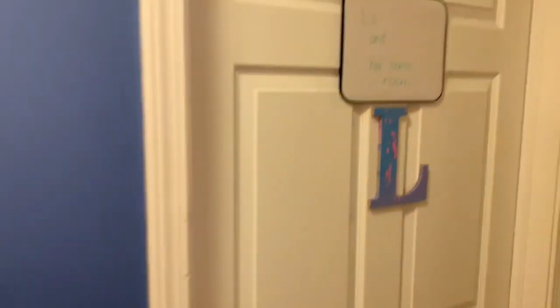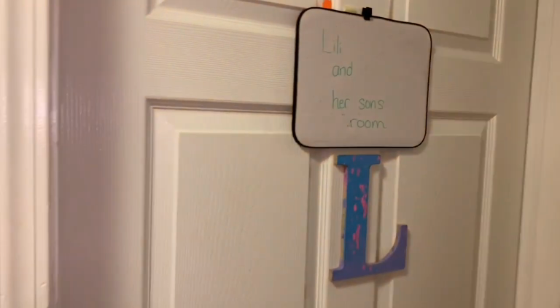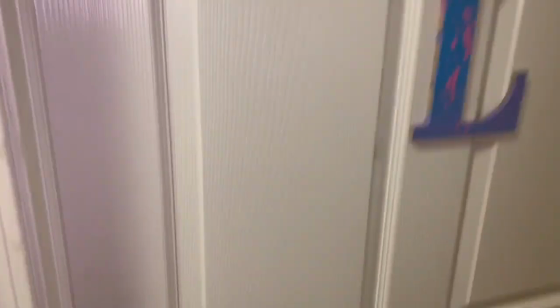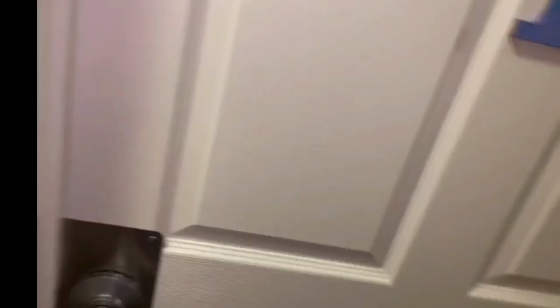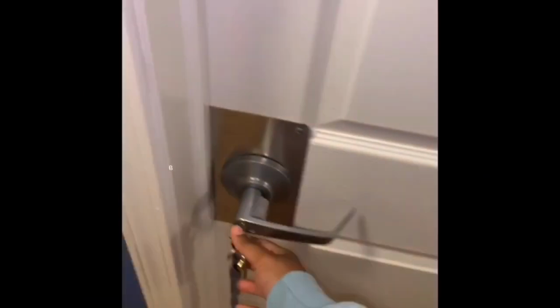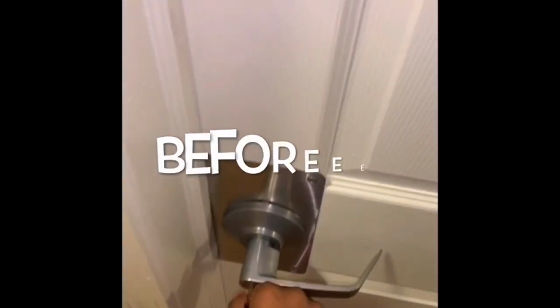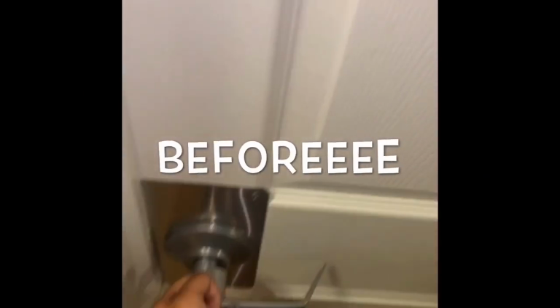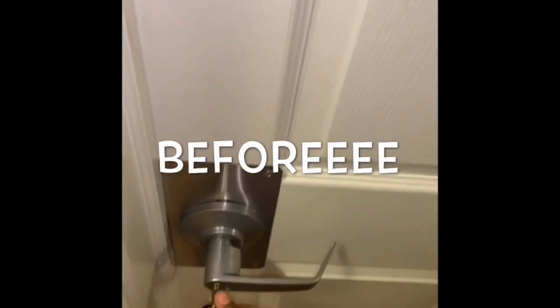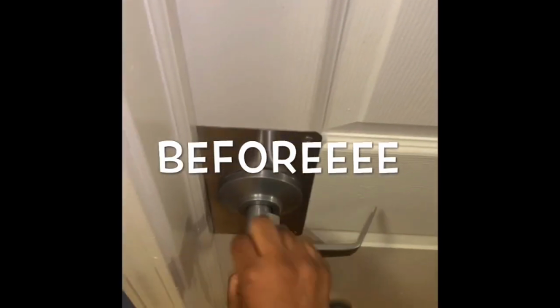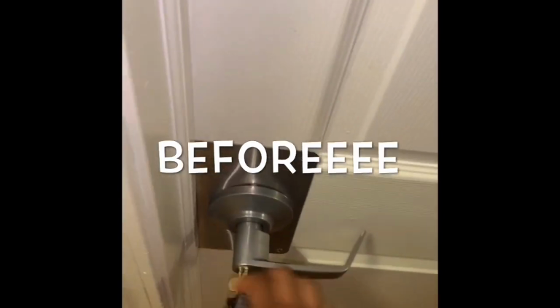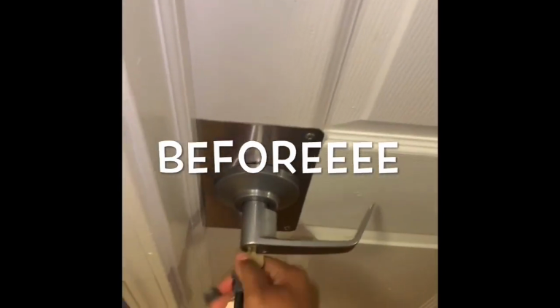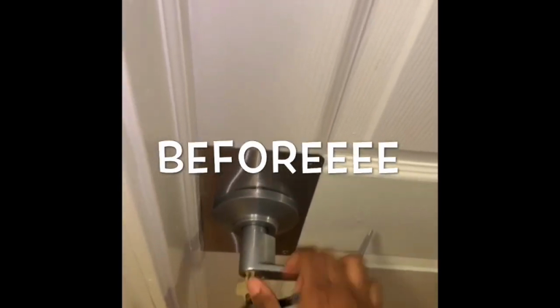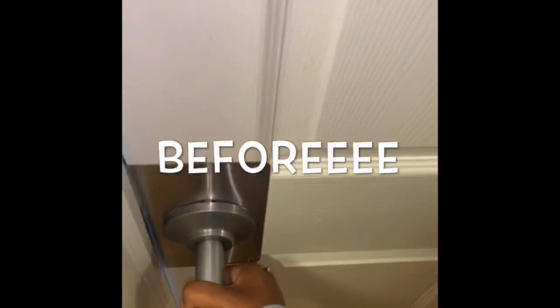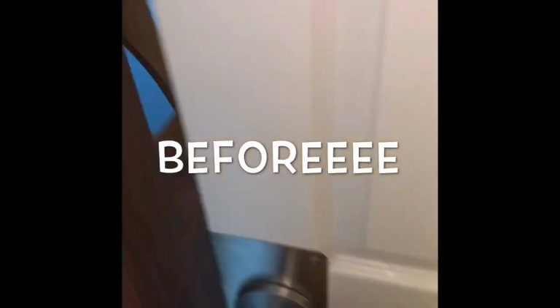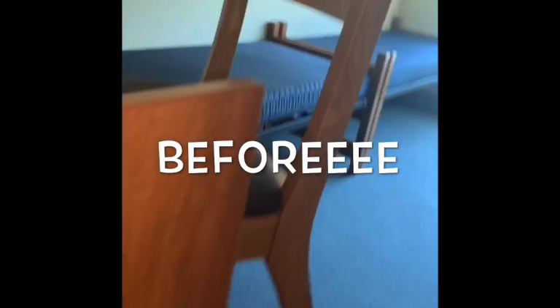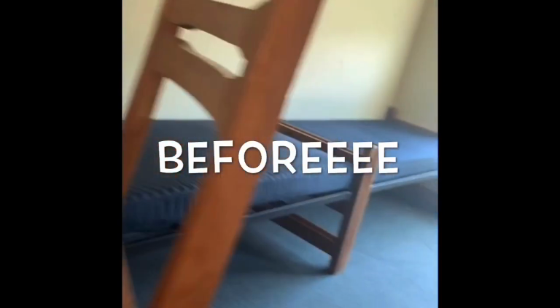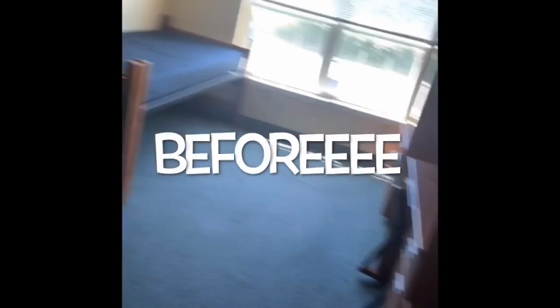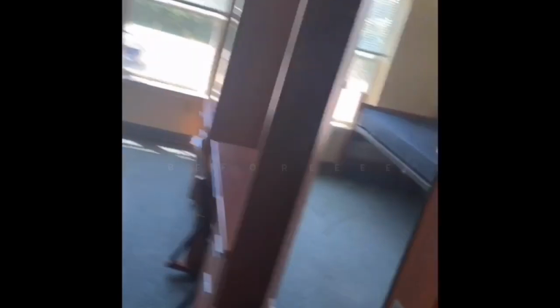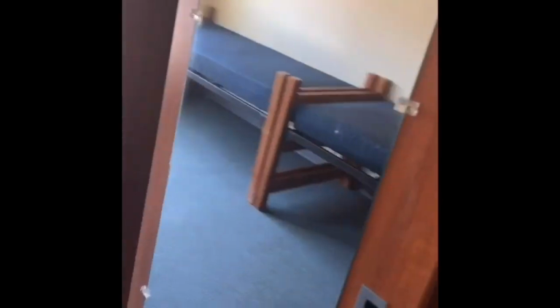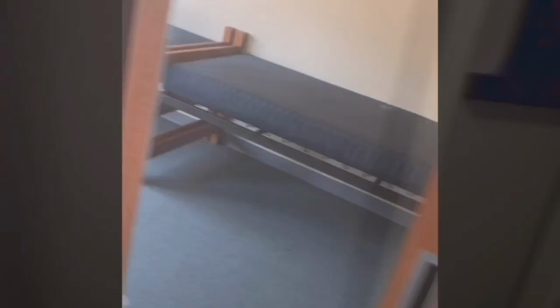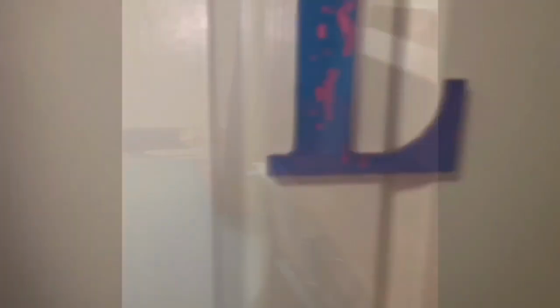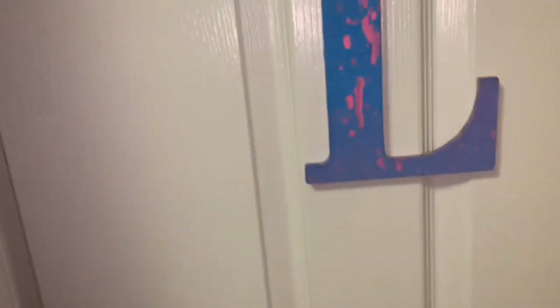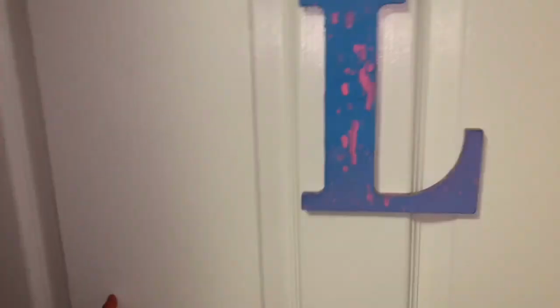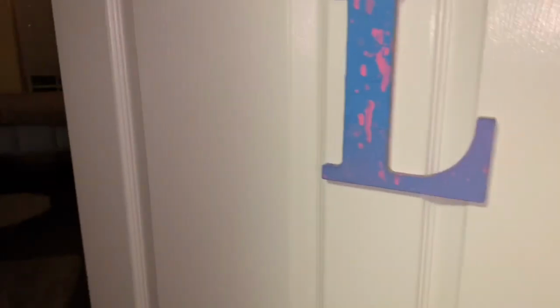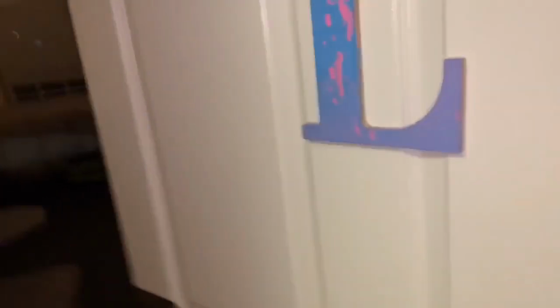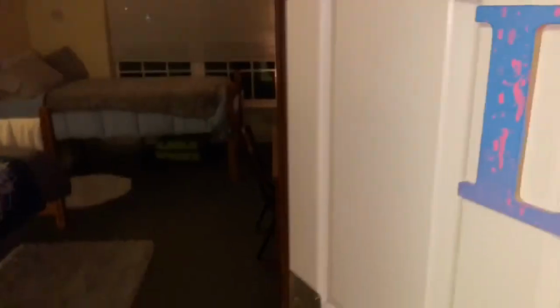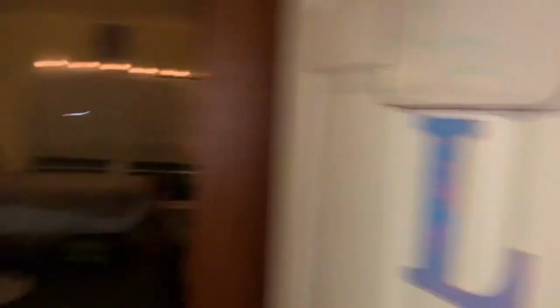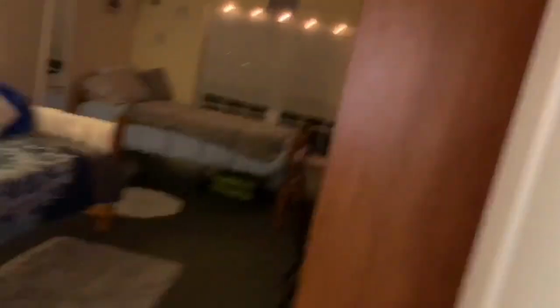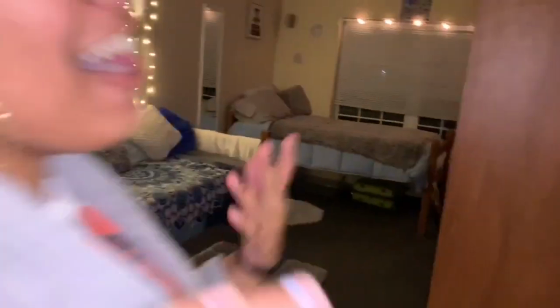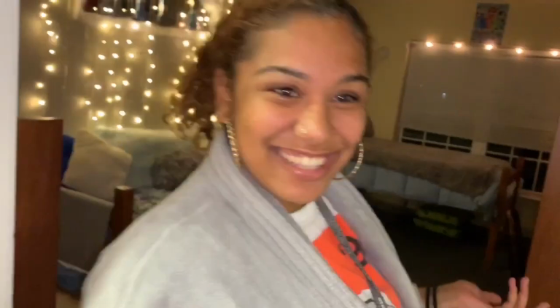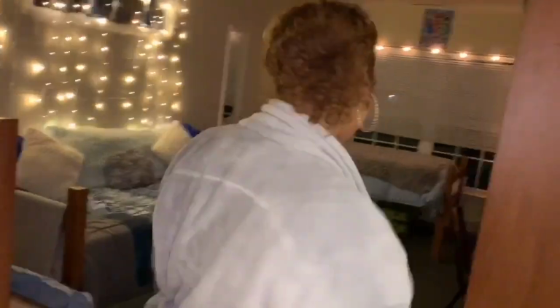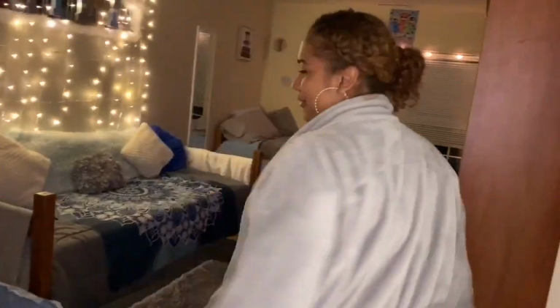And this is my room. I think that's how you unlock it, right? Oh my God, this is how it looks! Alright, so this is my room.